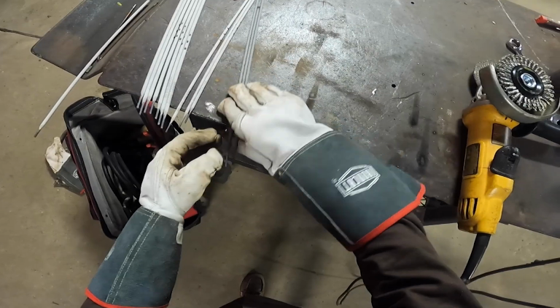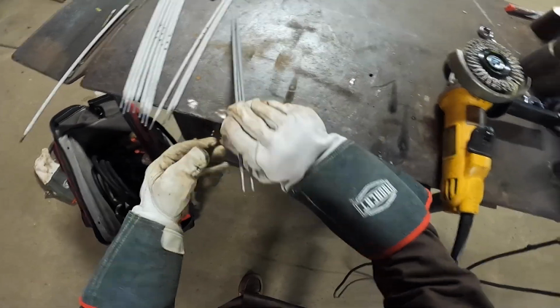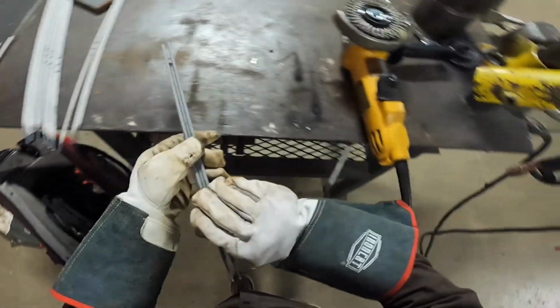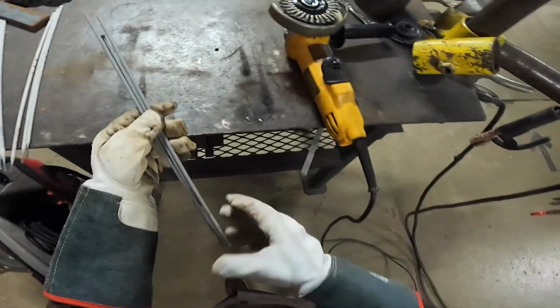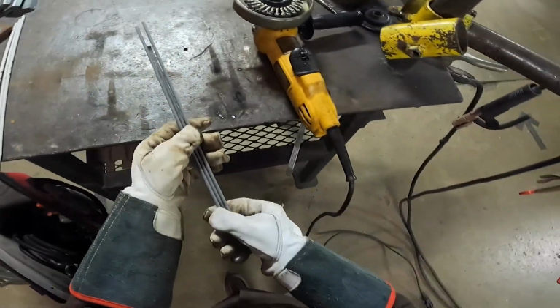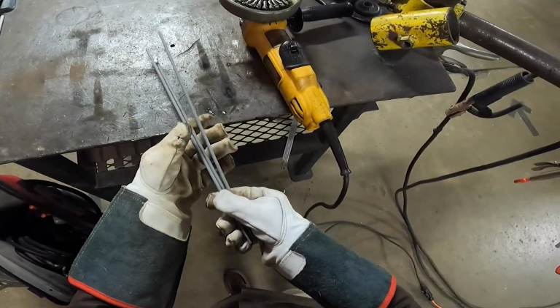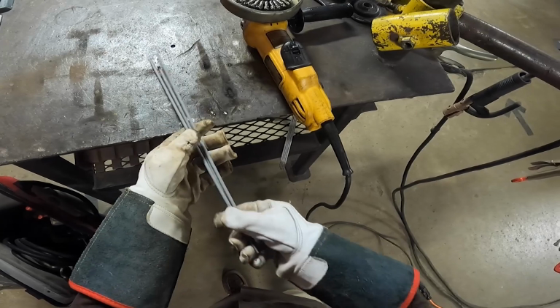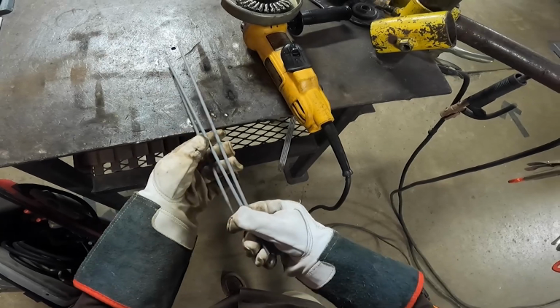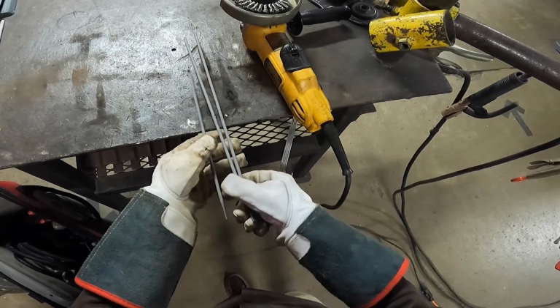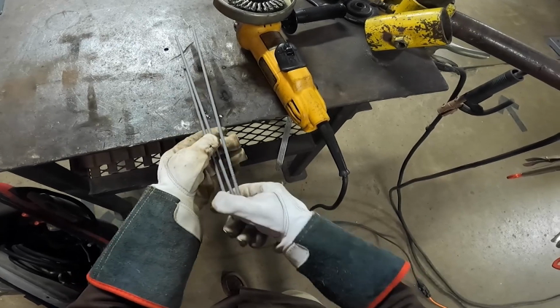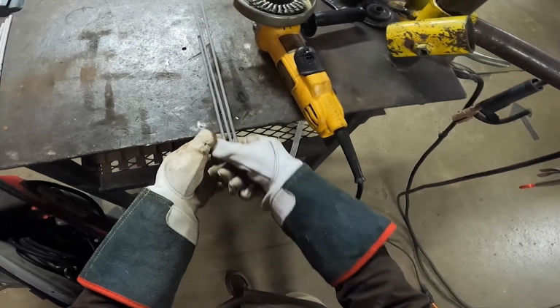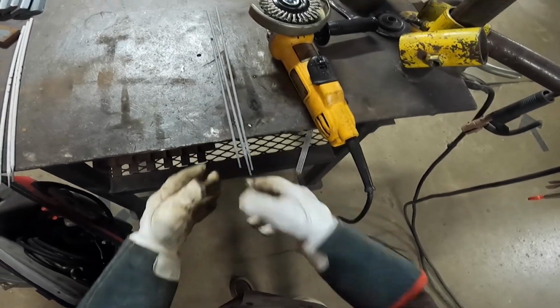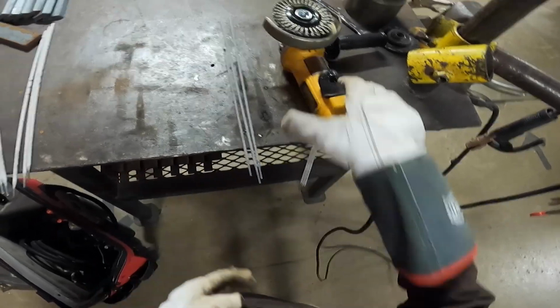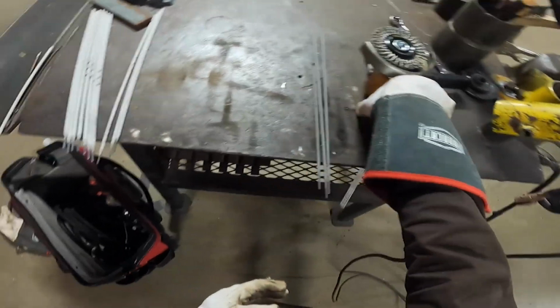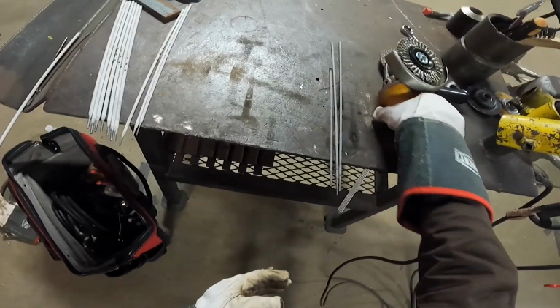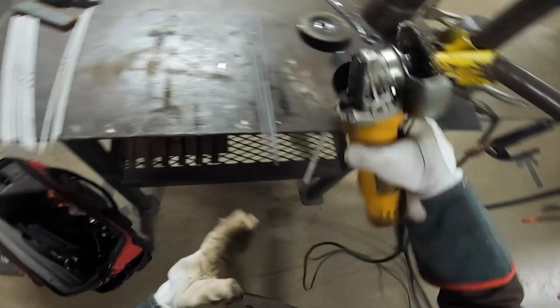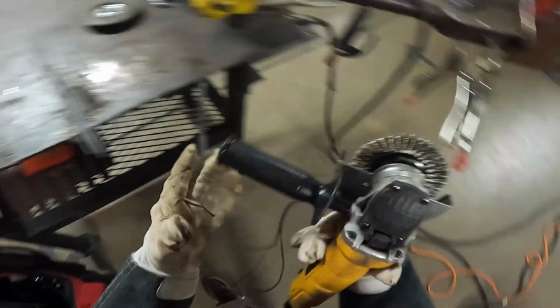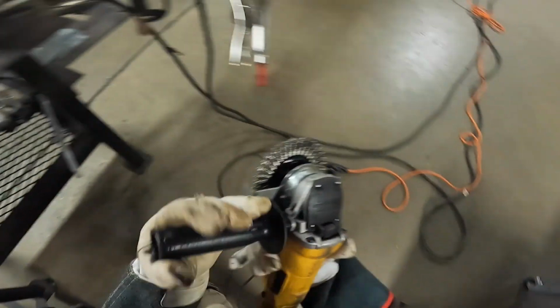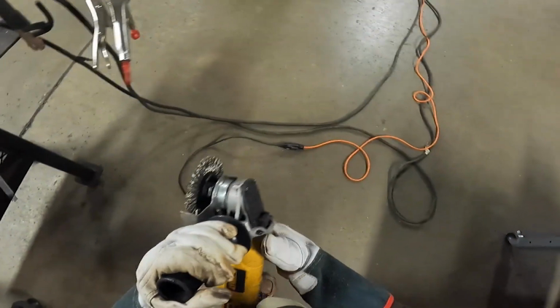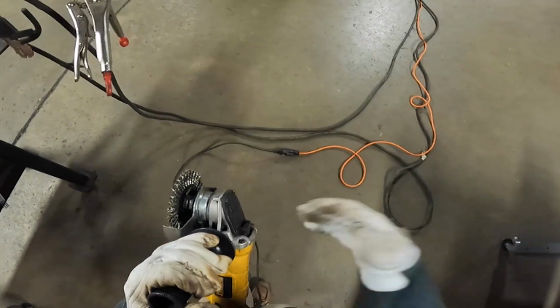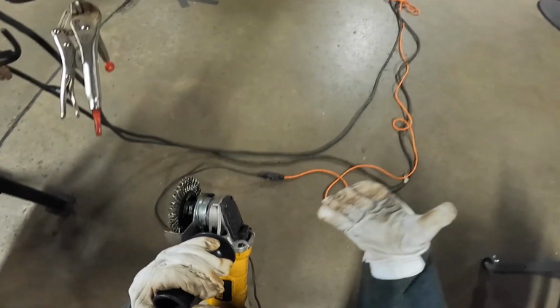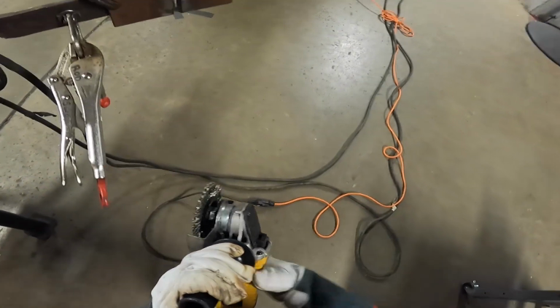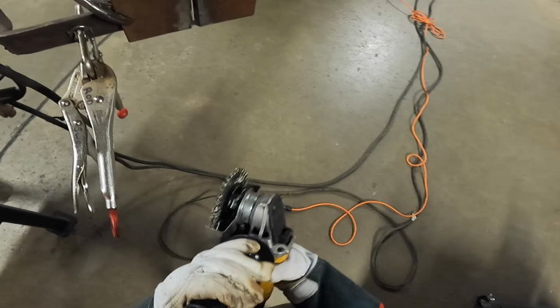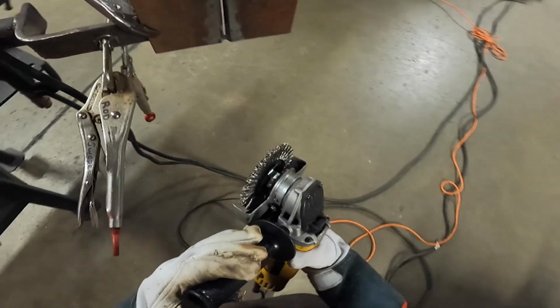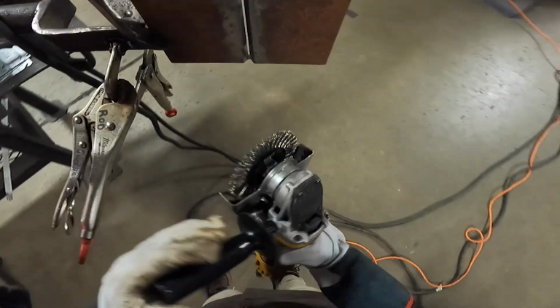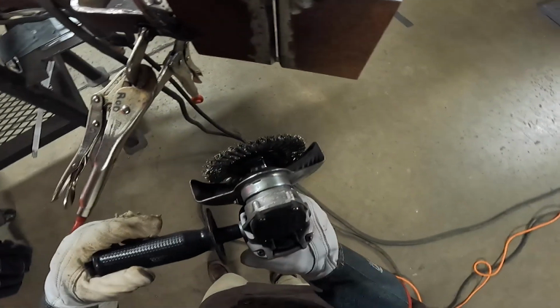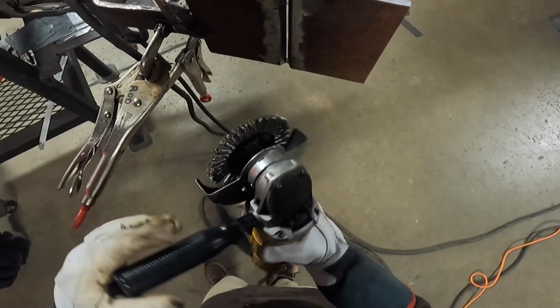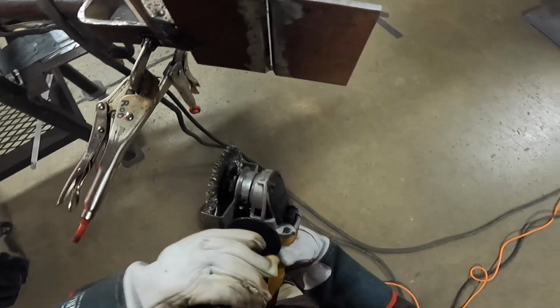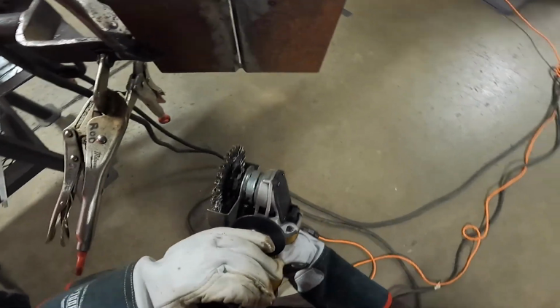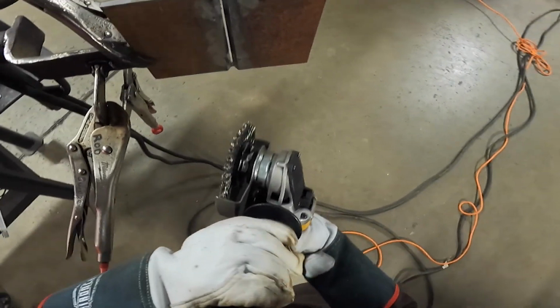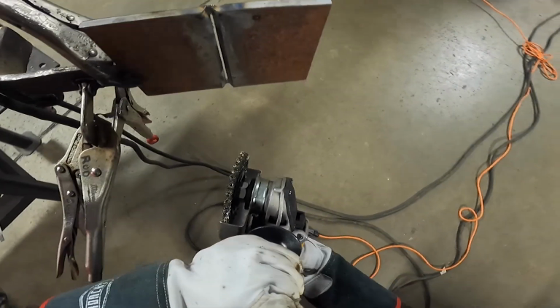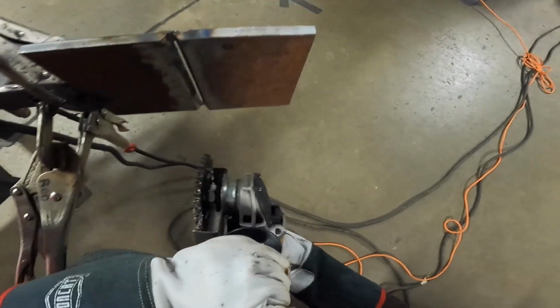I'm about to run my root pass. Before I do, I'm just gonna wire wheel my plate real quick. Cleanliness is a really big part of getting a good weld, so I need to run this real quick.